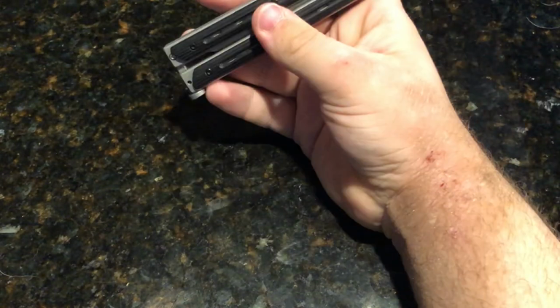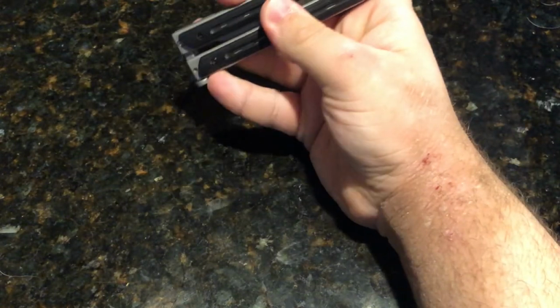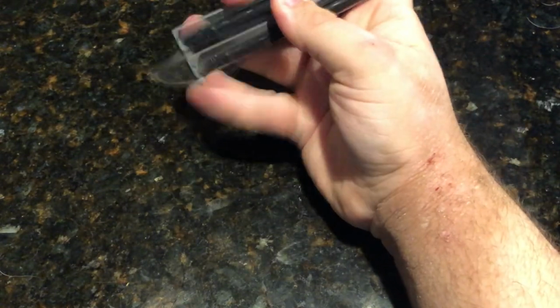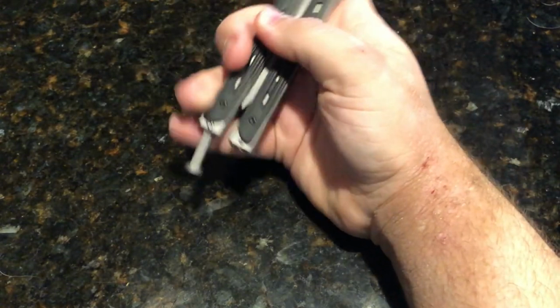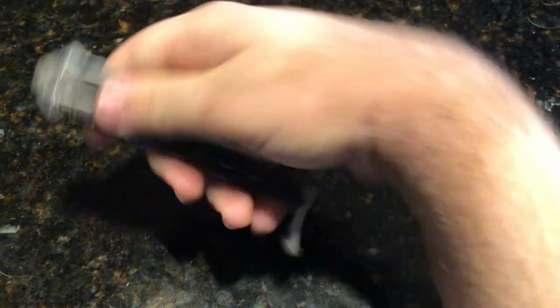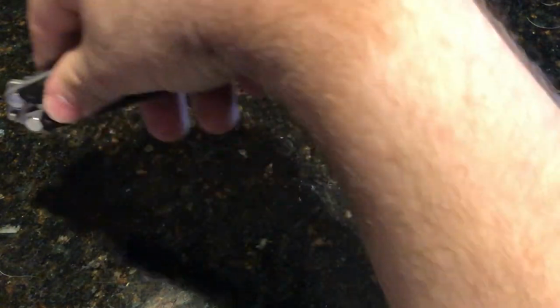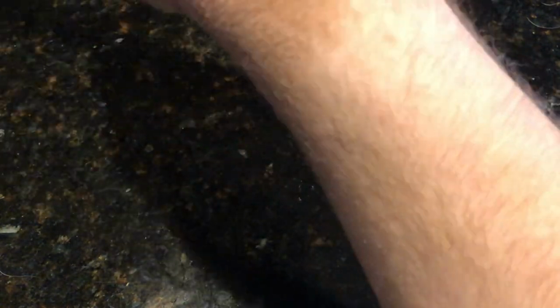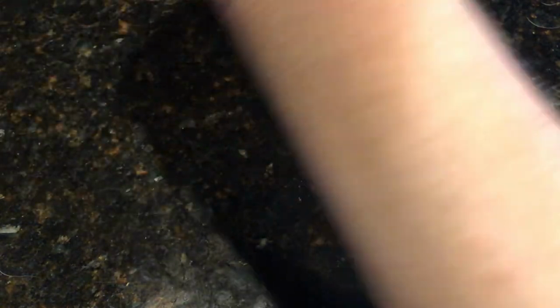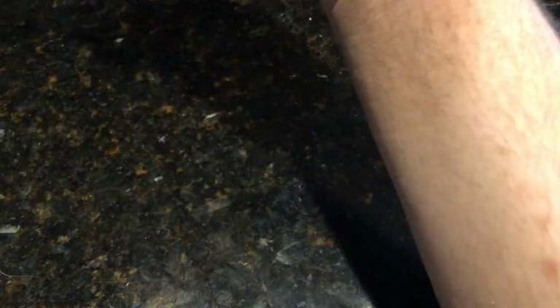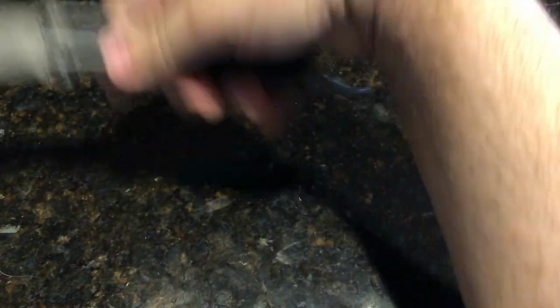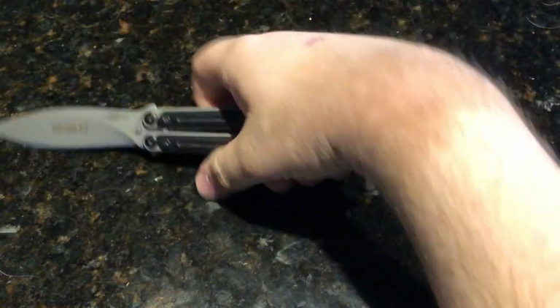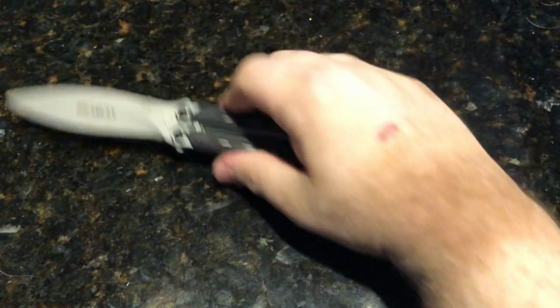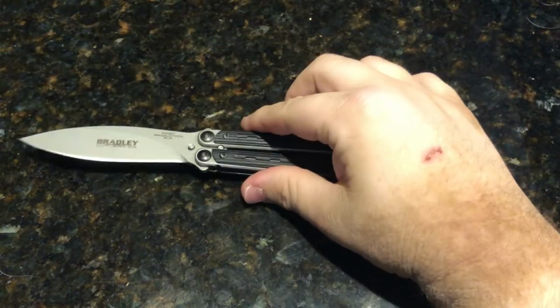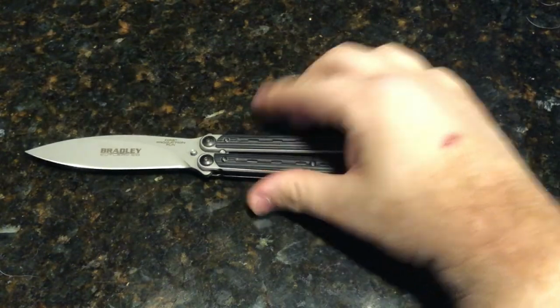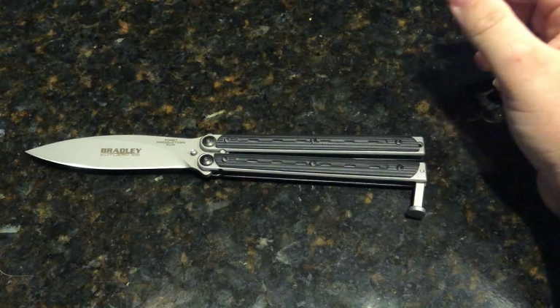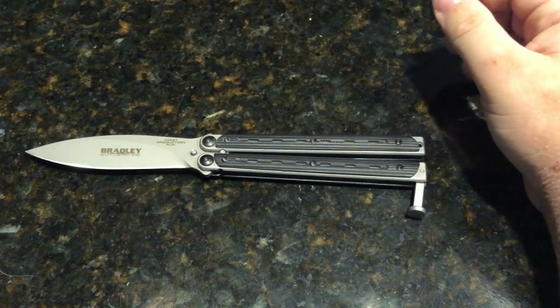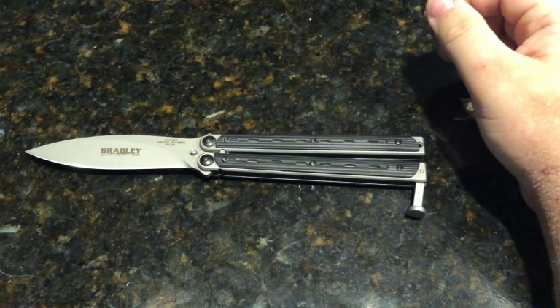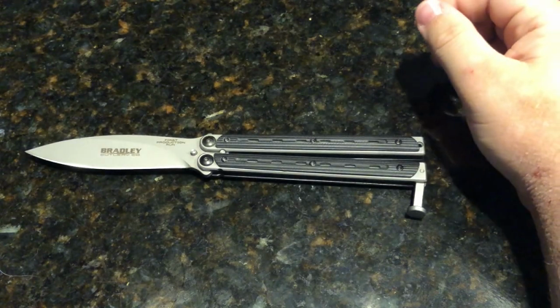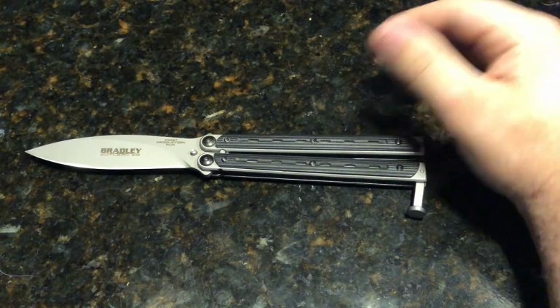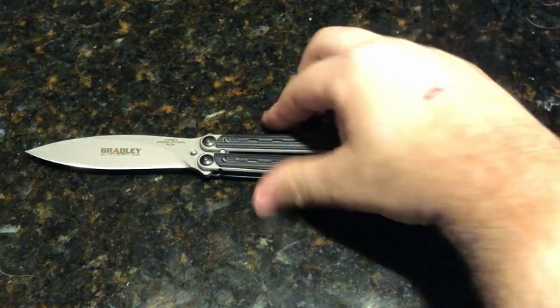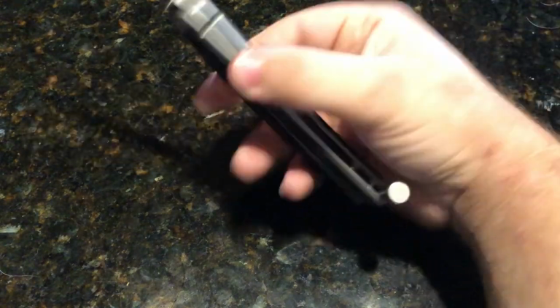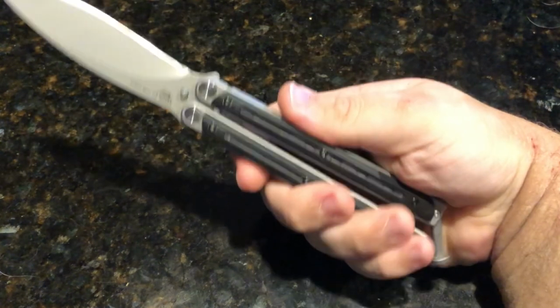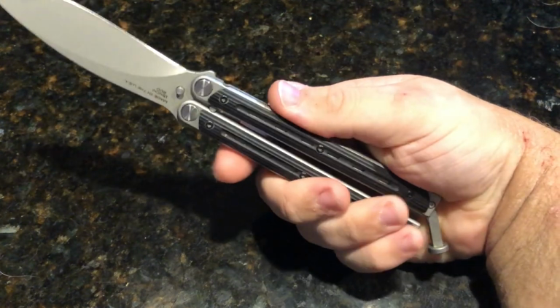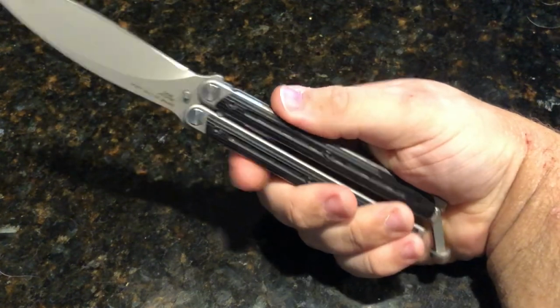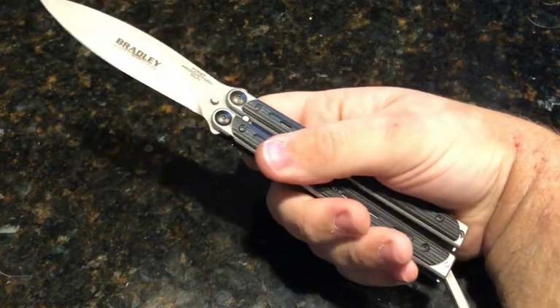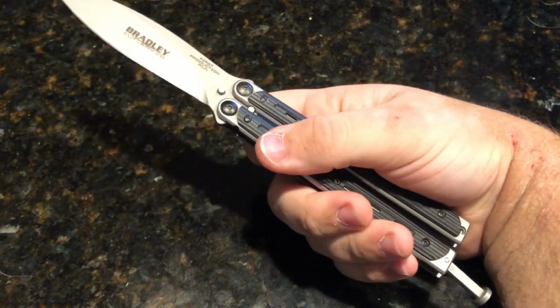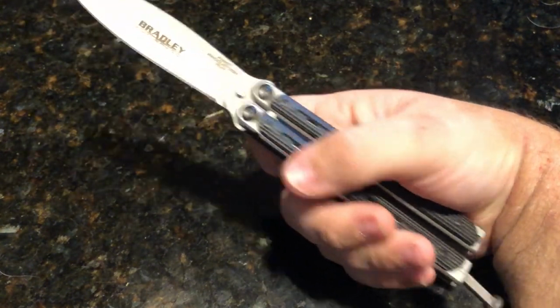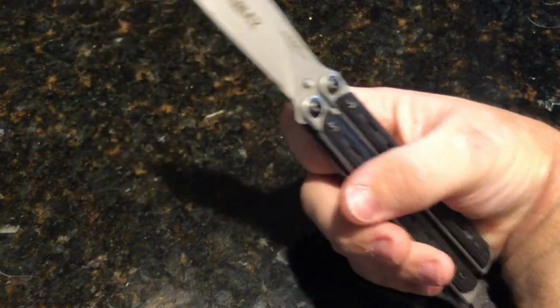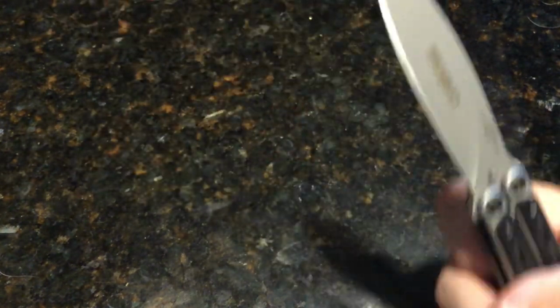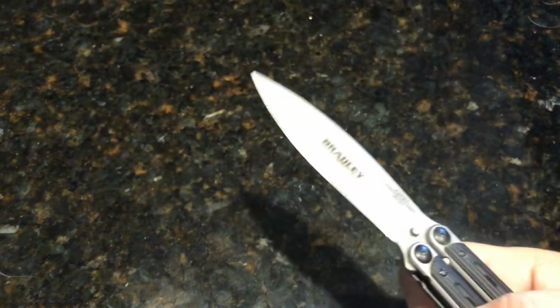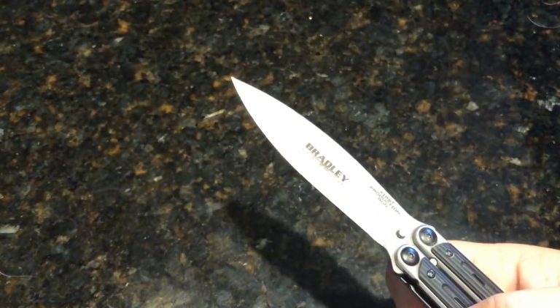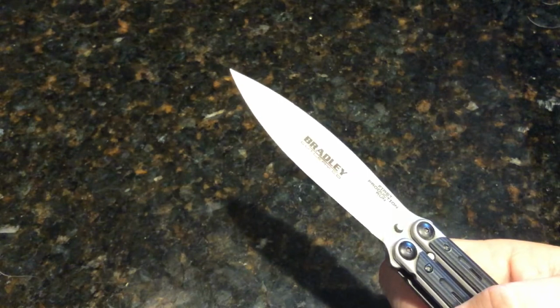Hey guys, welcome back to my channel. Today we're going to be looking at the Bradley Kimura production battle balisong. Stick with it.